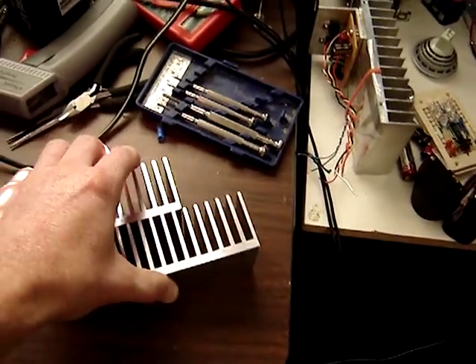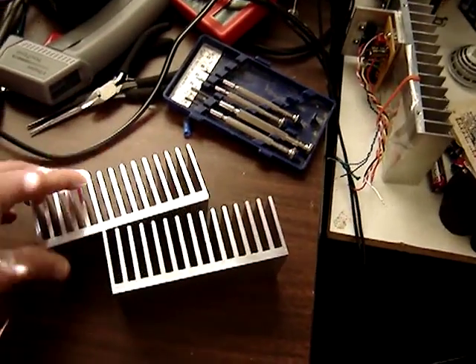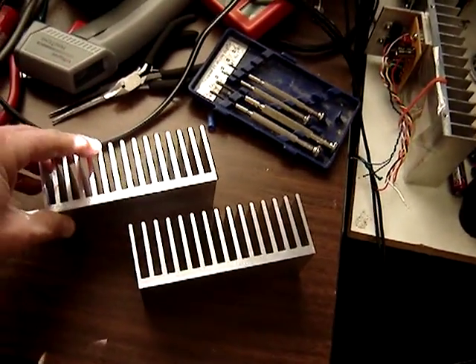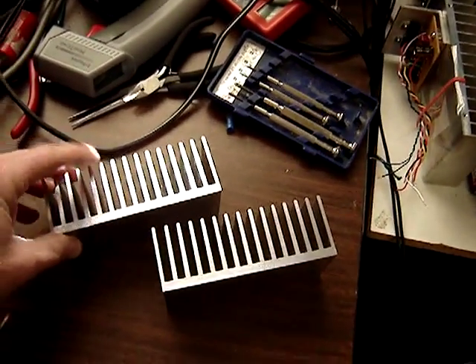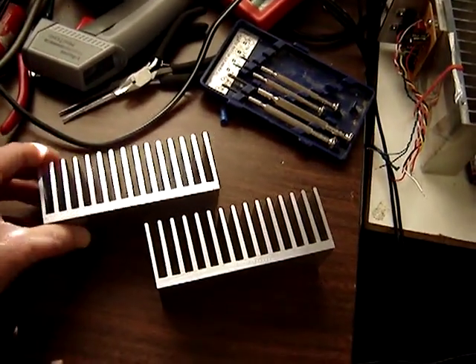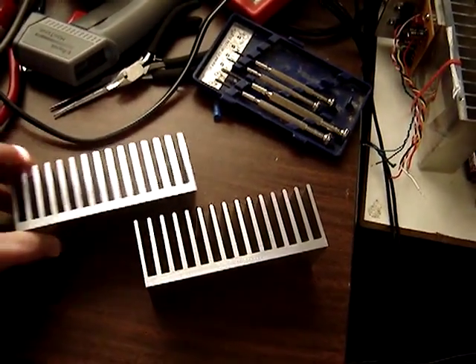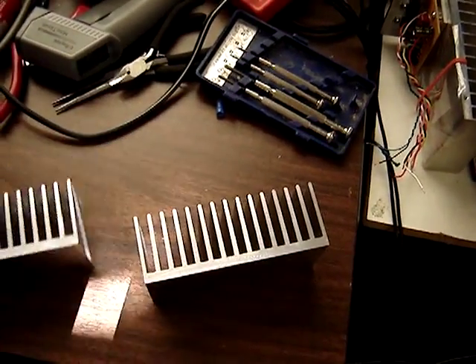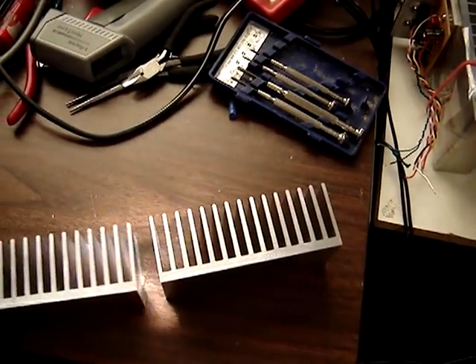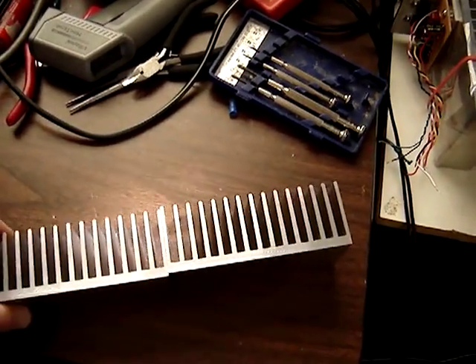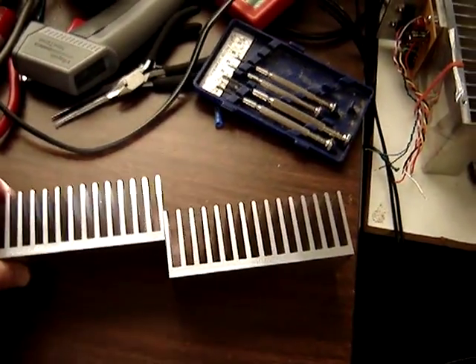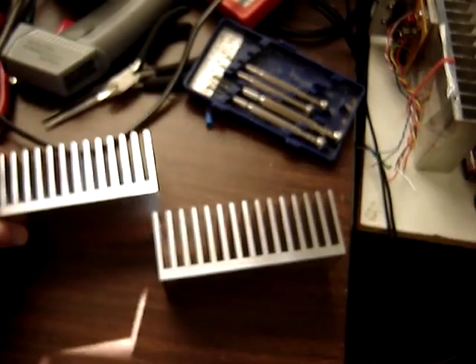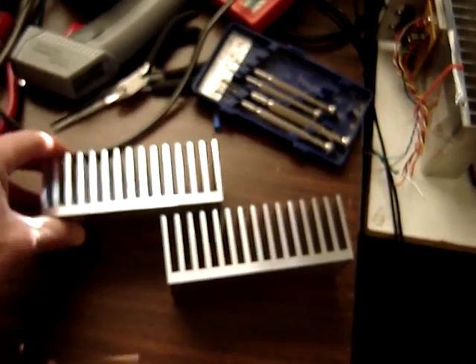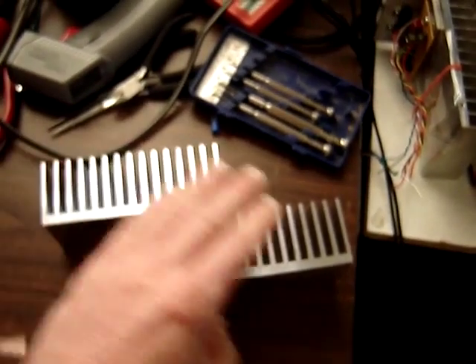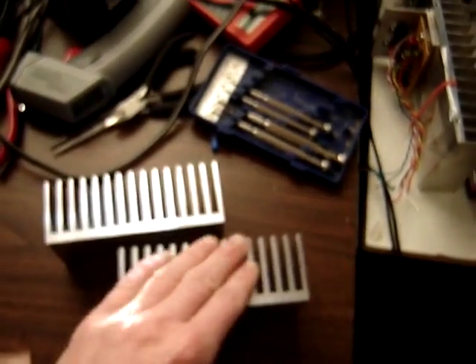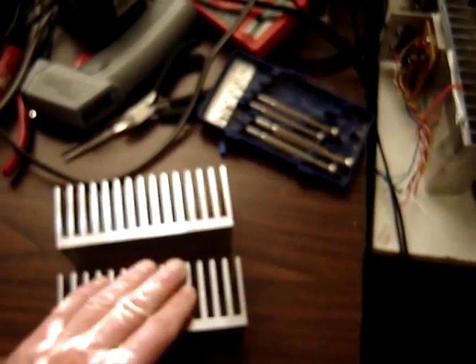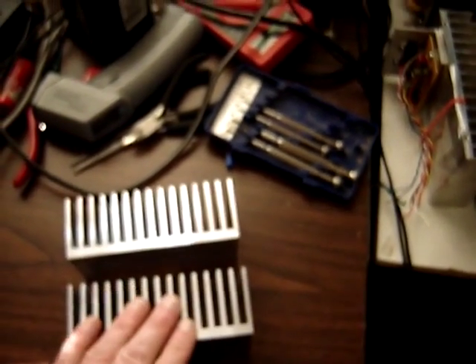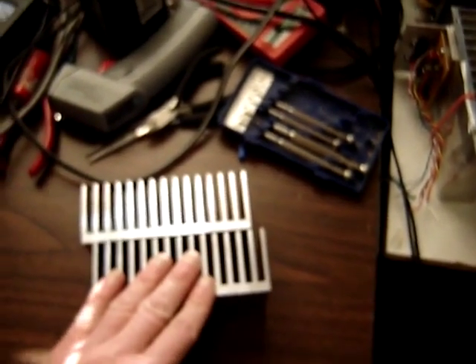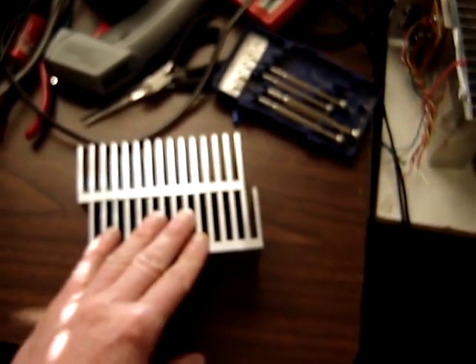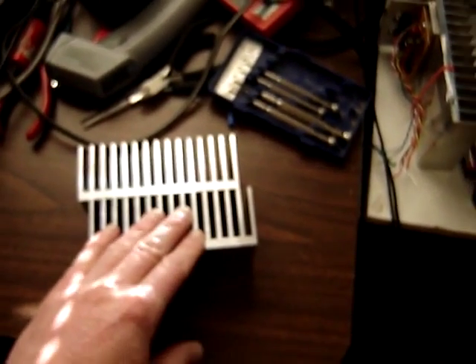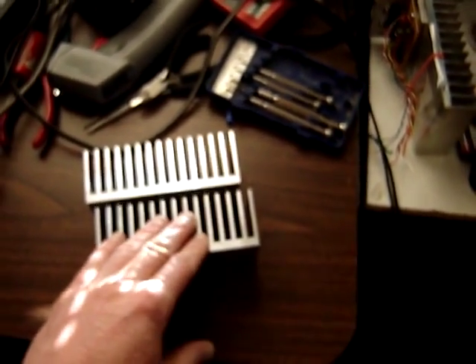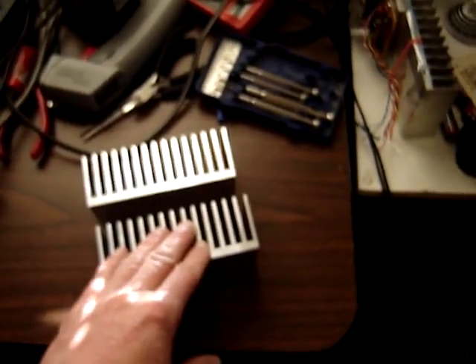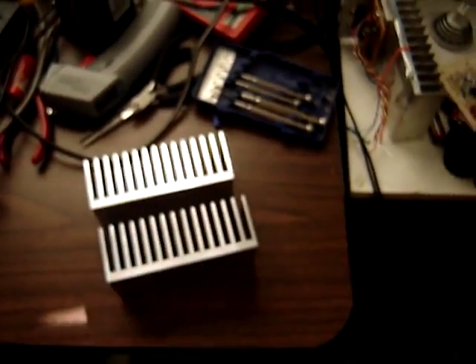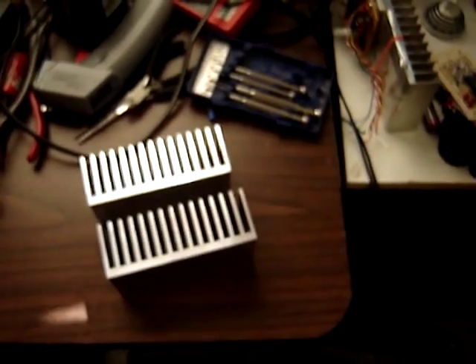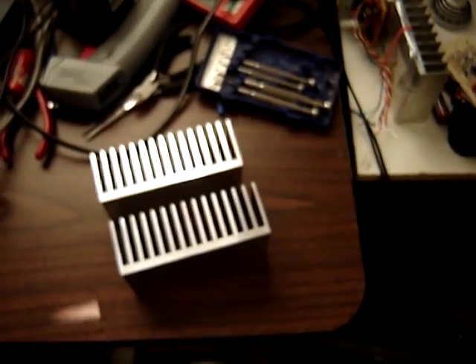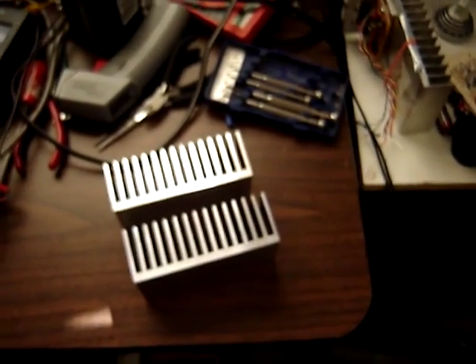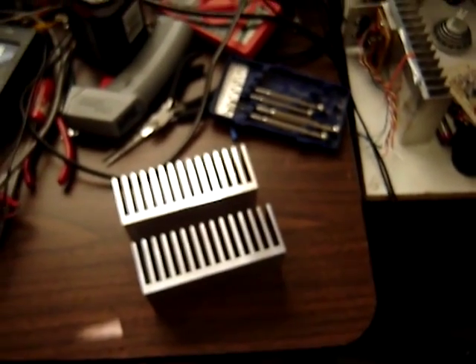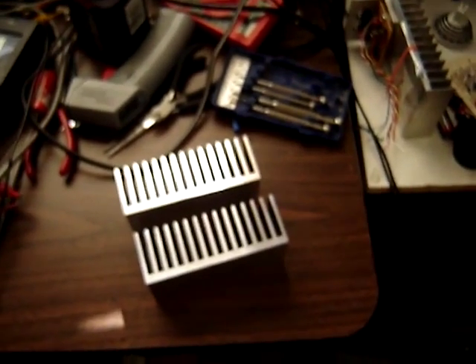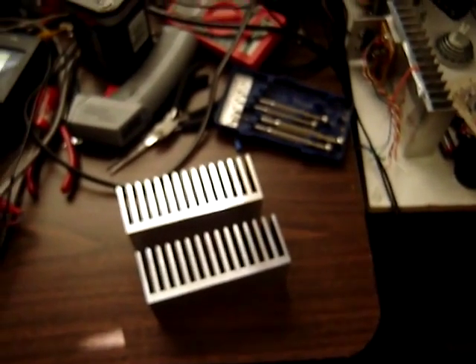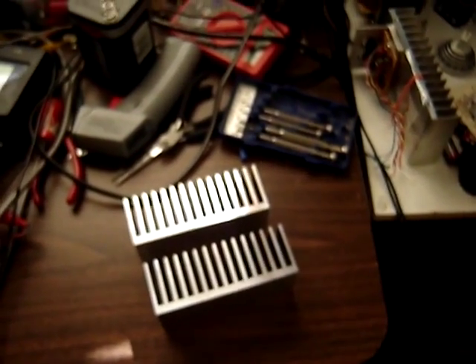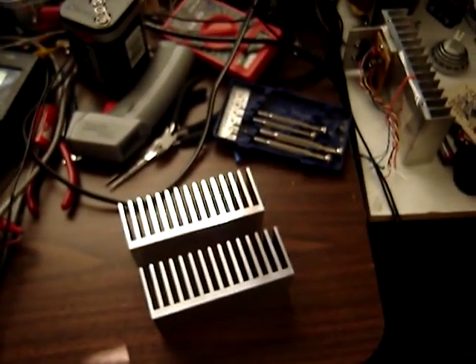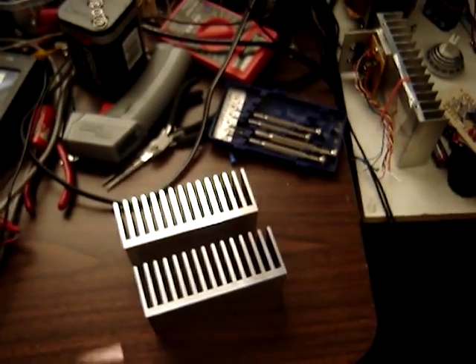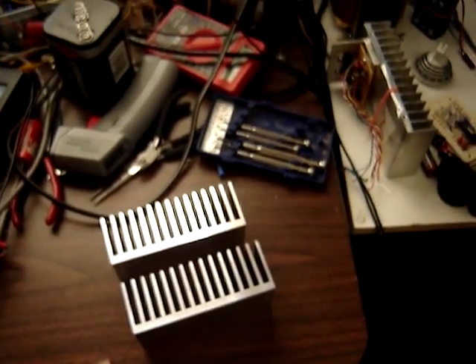I just want to throw their name out there. It's a very good company. If you need heat sinks, I just love the prices. Put in my order and they float into my mailbox two or three days later. Thanks for watching.